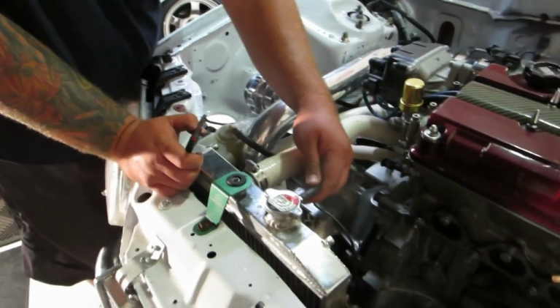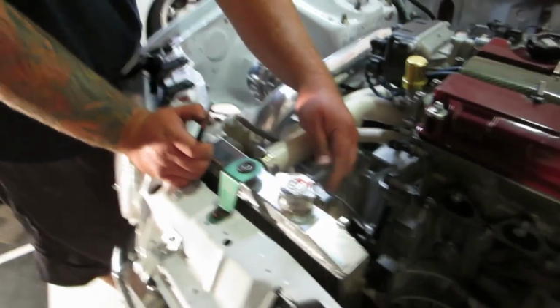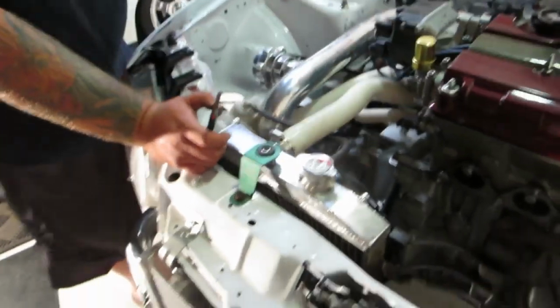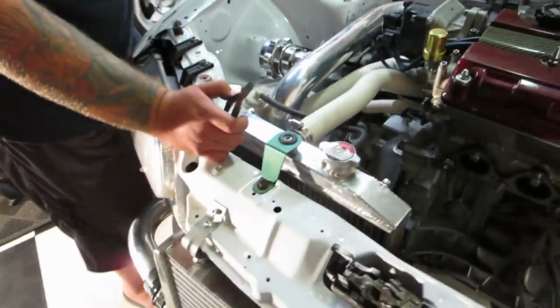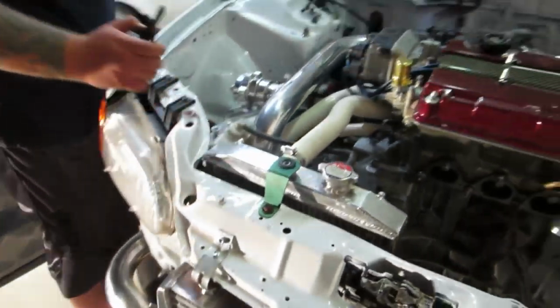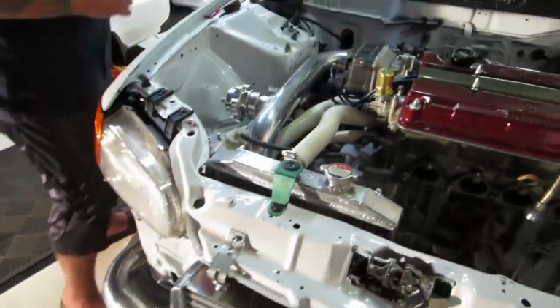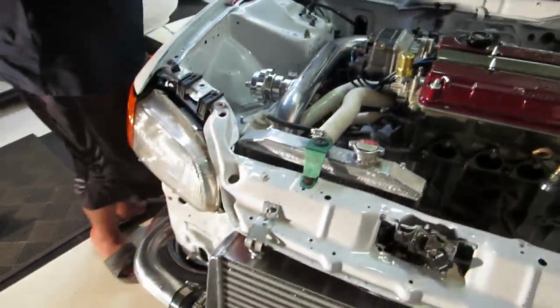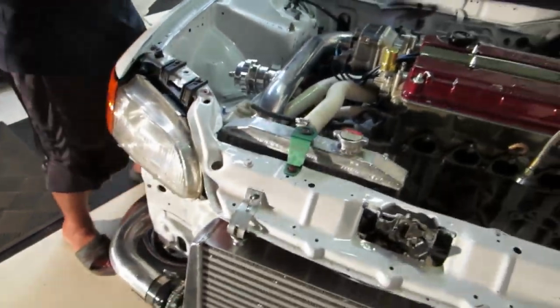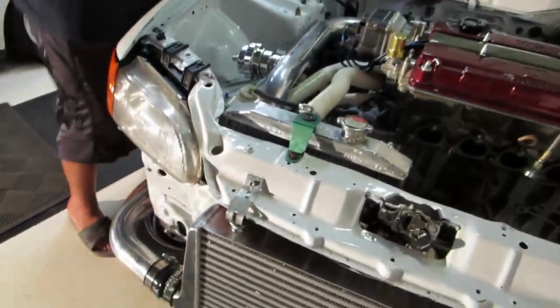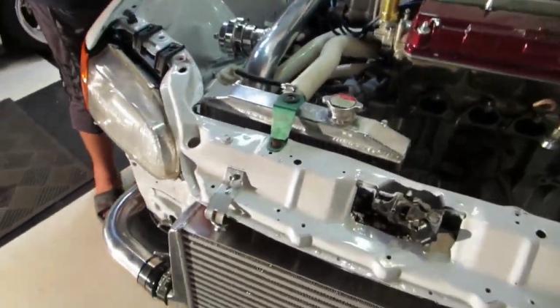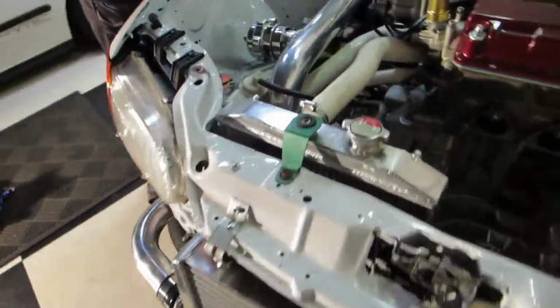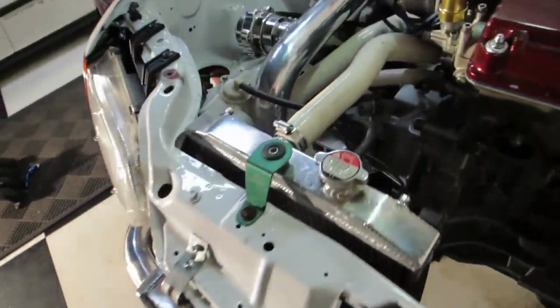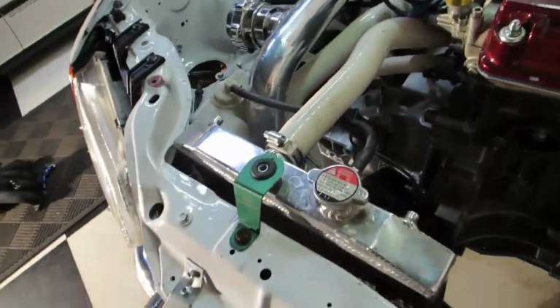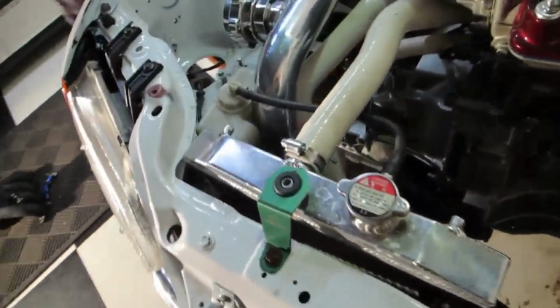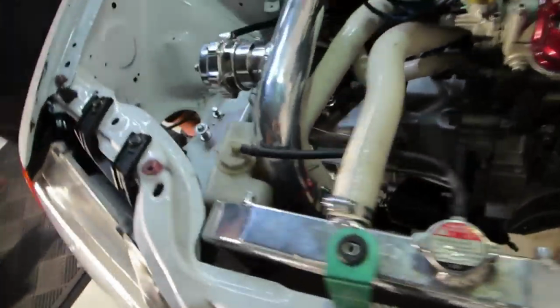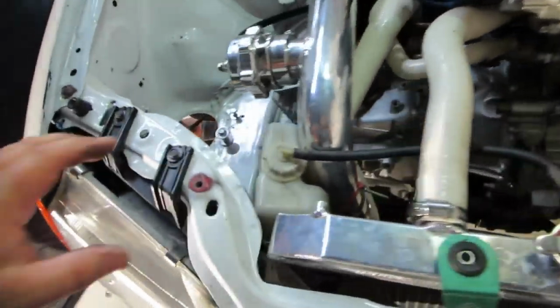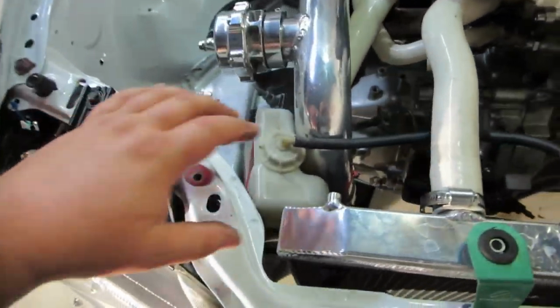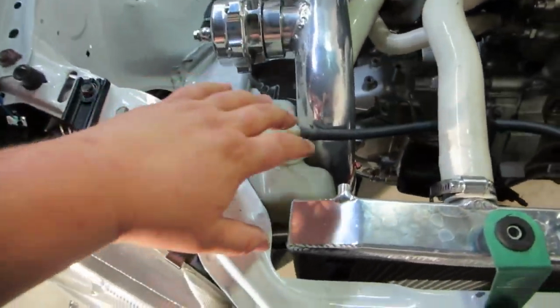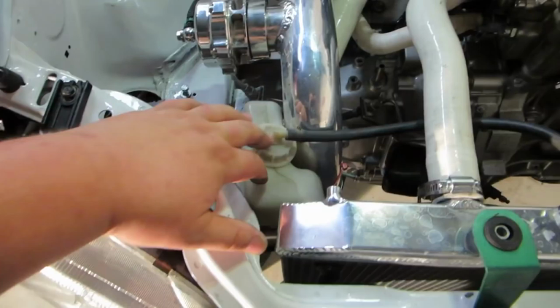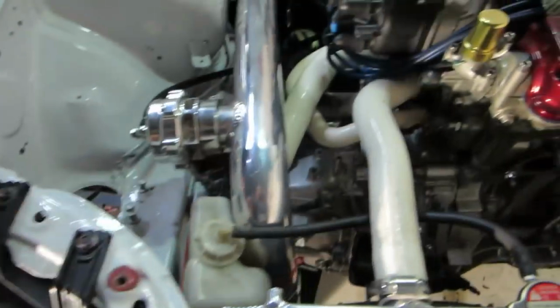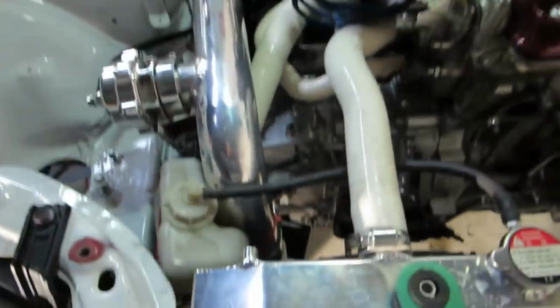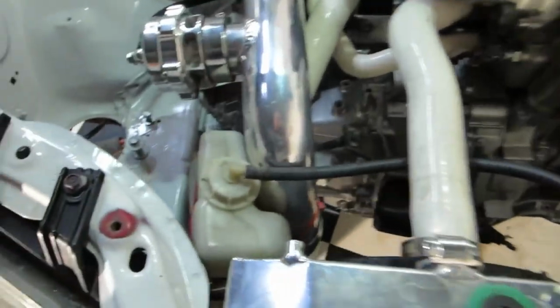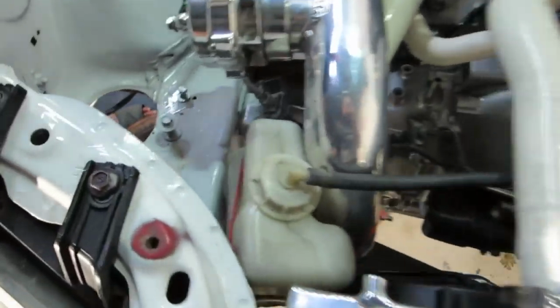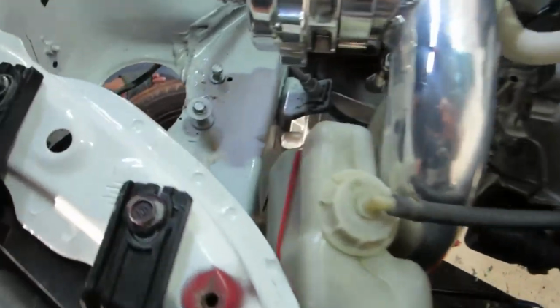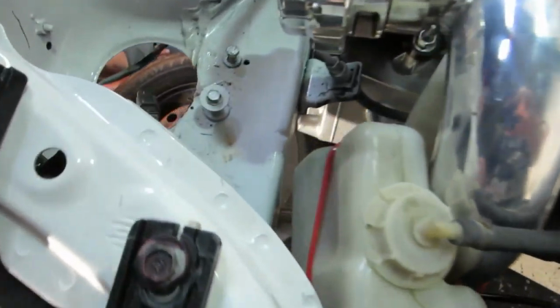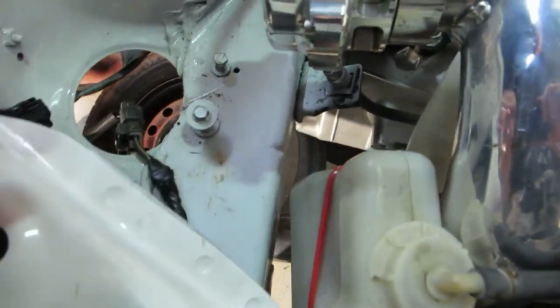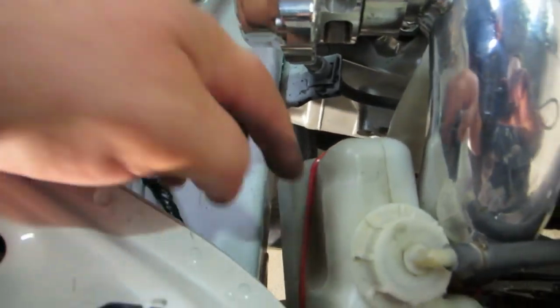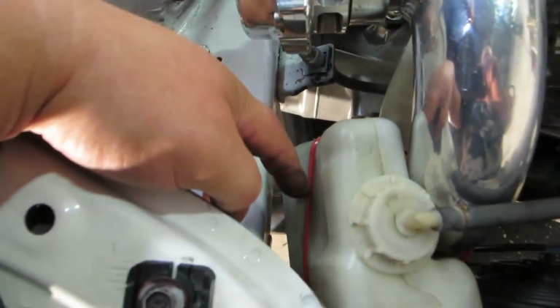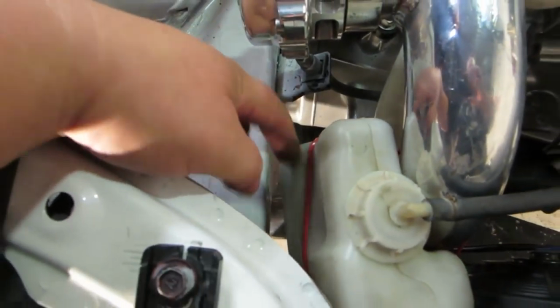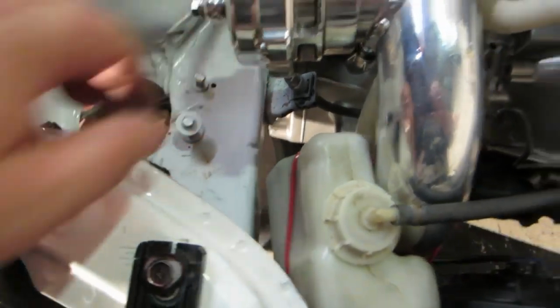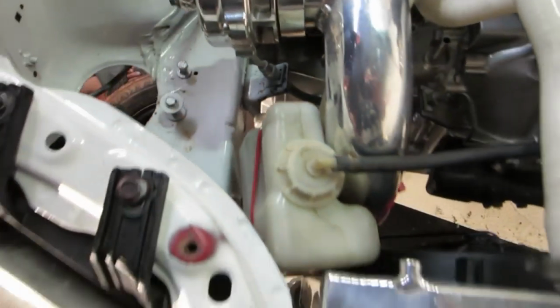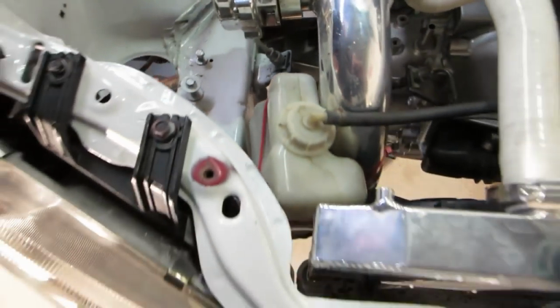Check out this — this is the official half-assed way to mount a reservoir tank here. What we got is some zip ties.